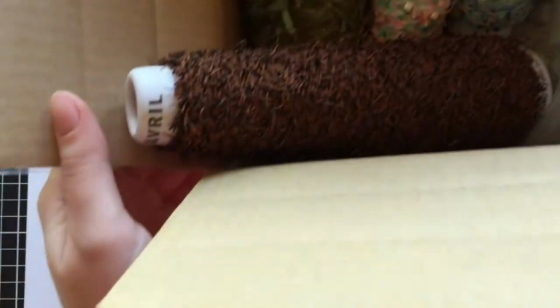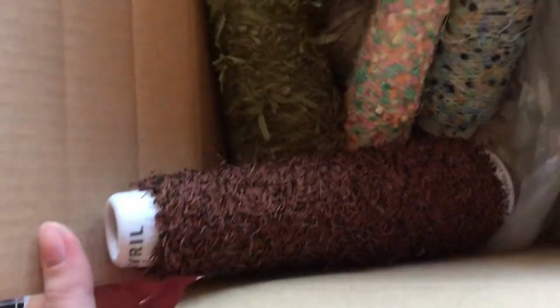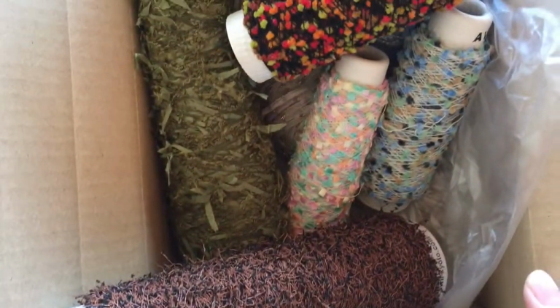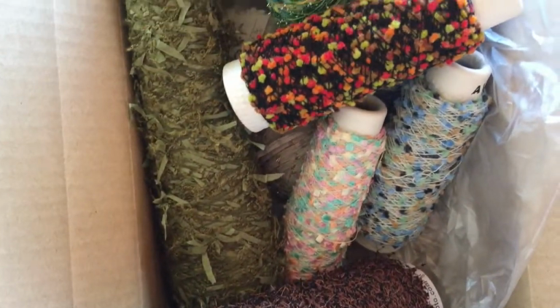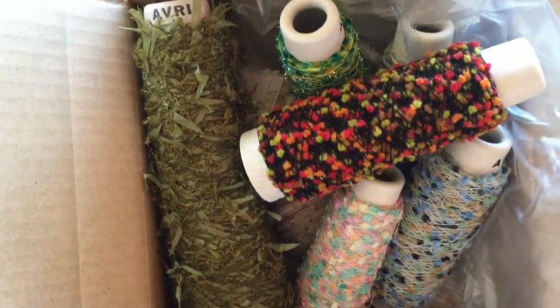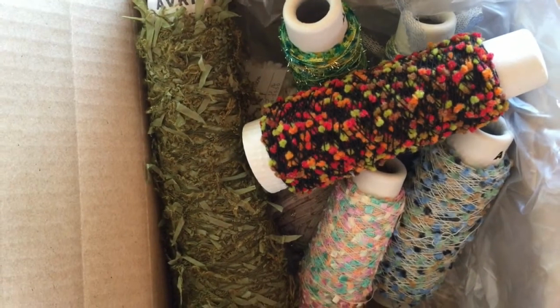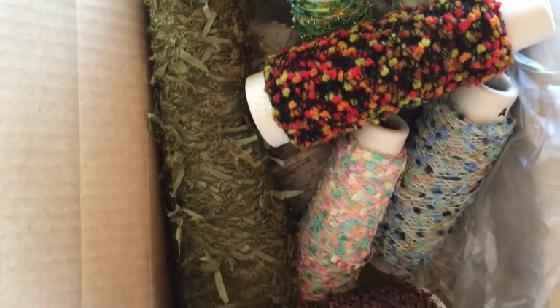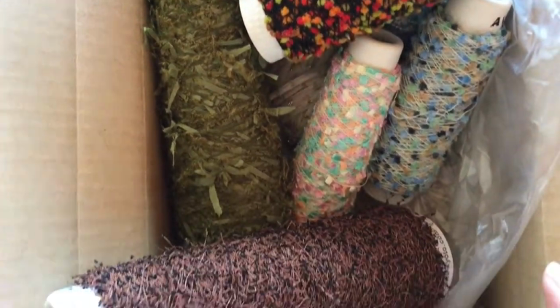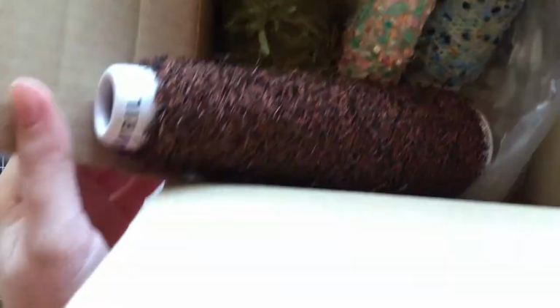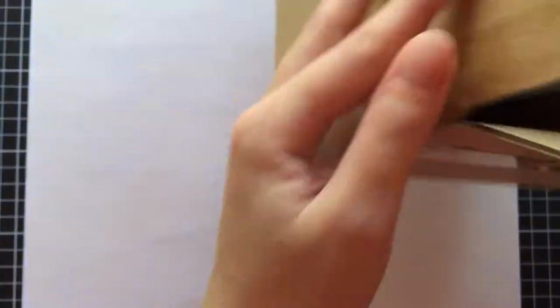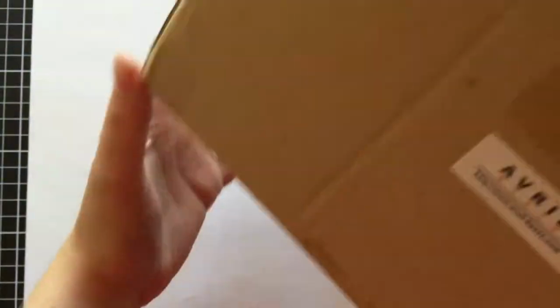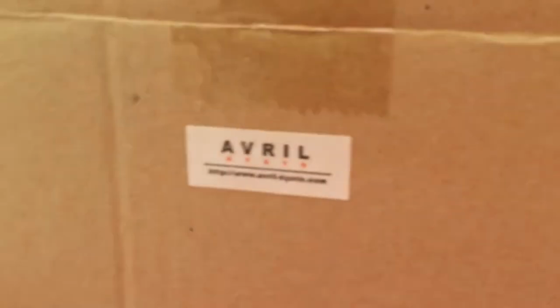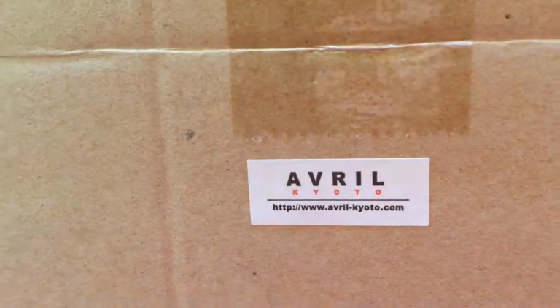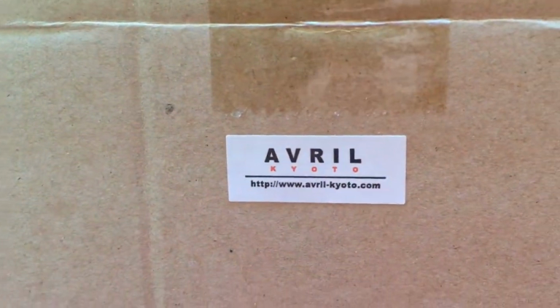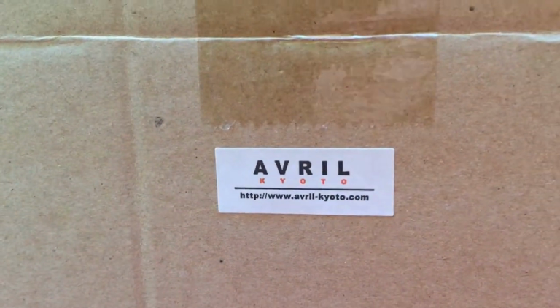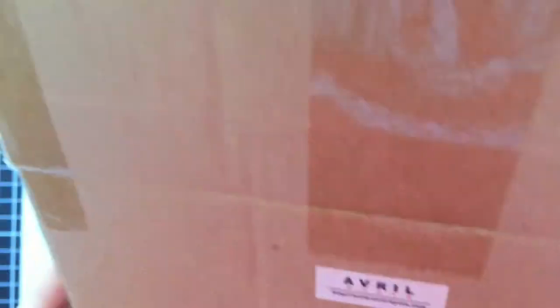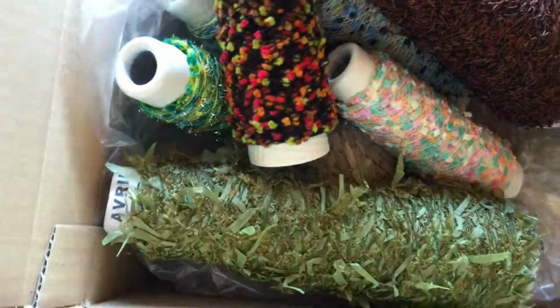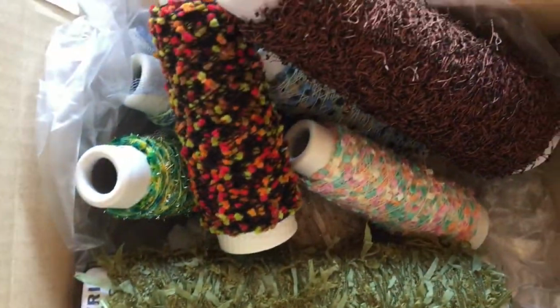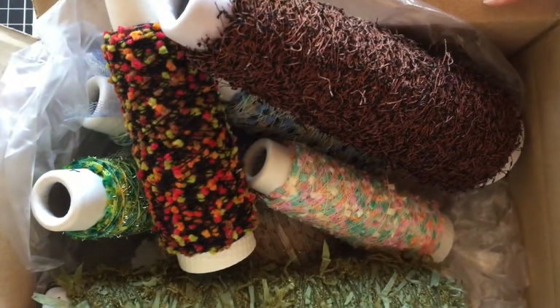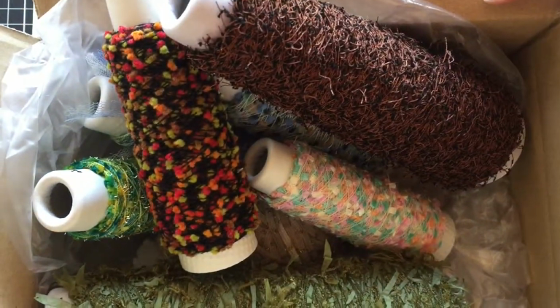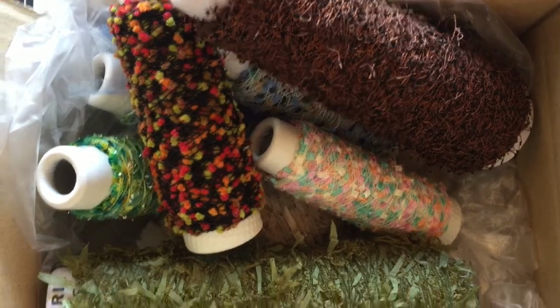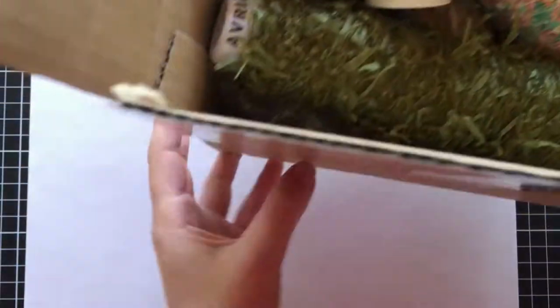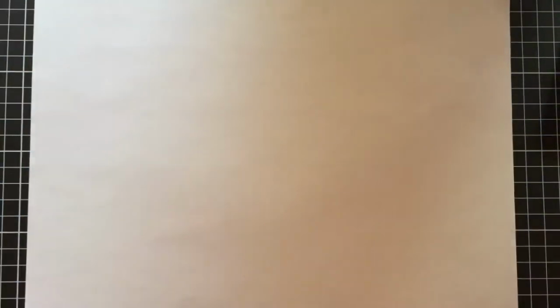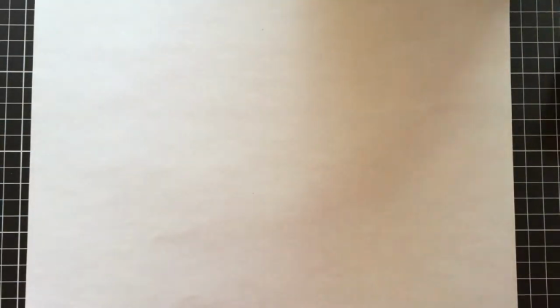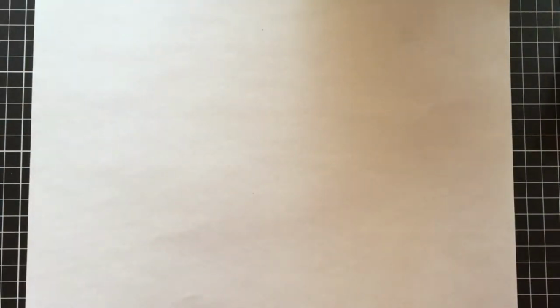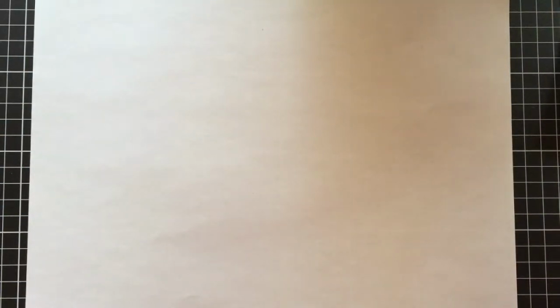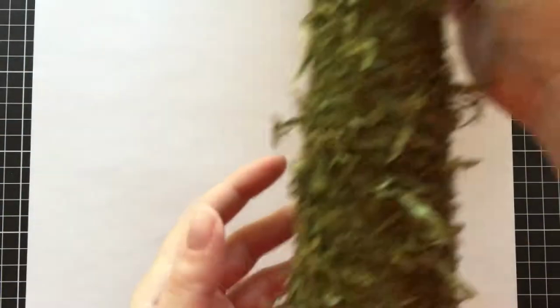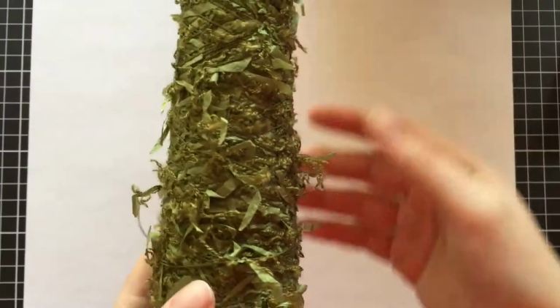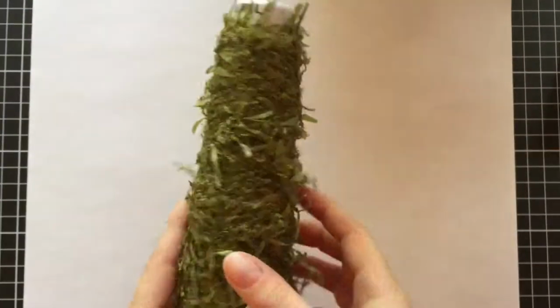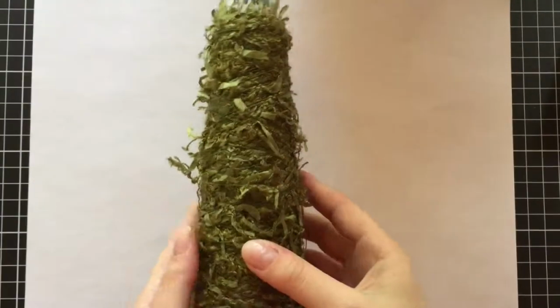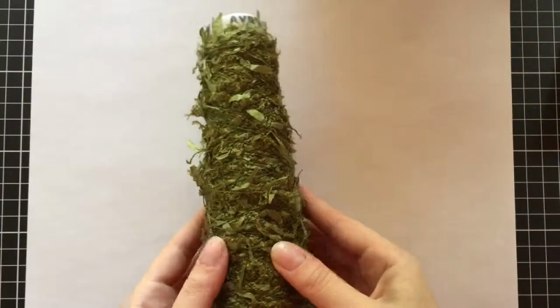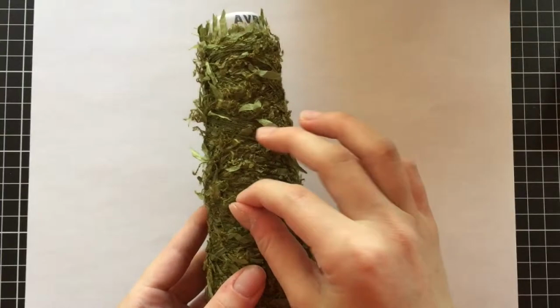Hello, welcome back to my channel. Today I'm showing this Avril yarn haul and I'm finishing off a pen pal letter. You'll see how I use the yarn to tie up the packaging. I'll put a link to the Avril yarn website where I bought these yarns in the description box below.